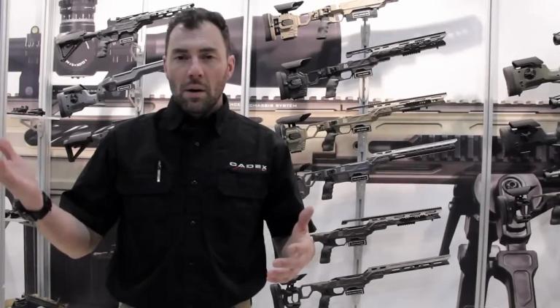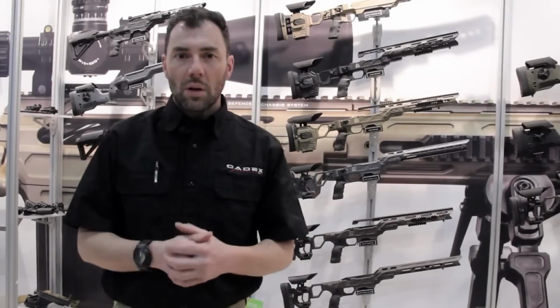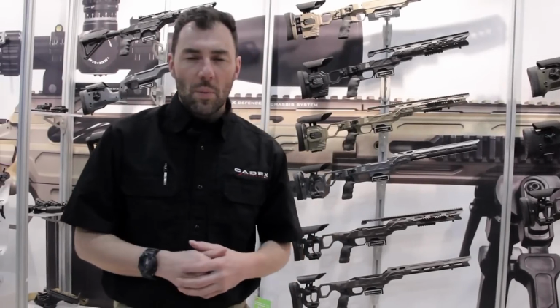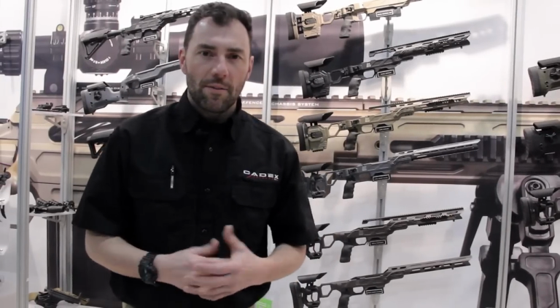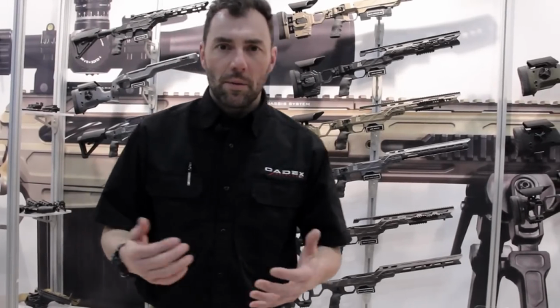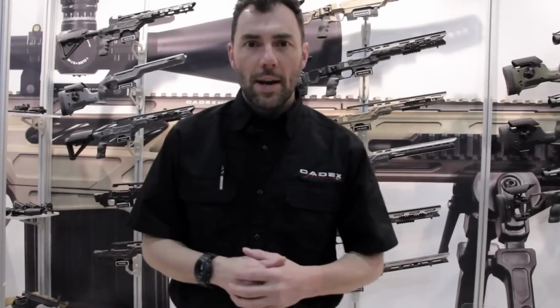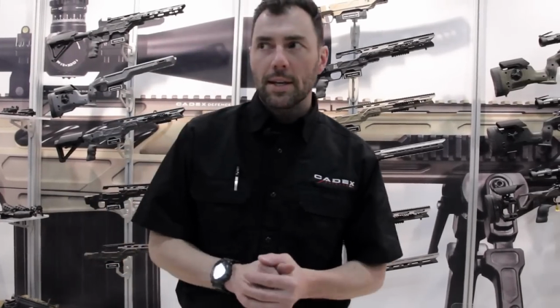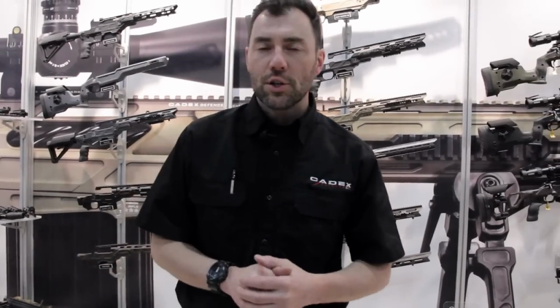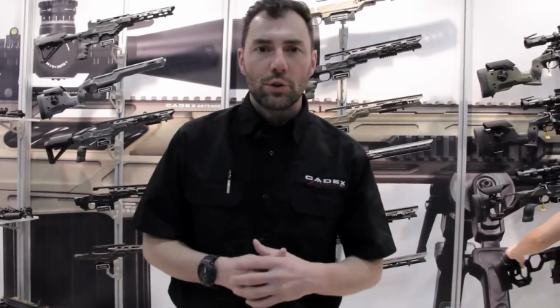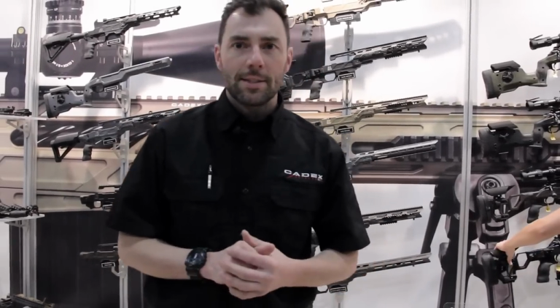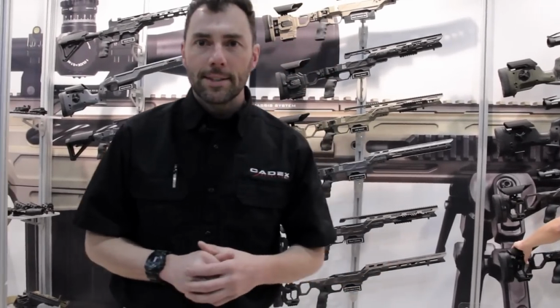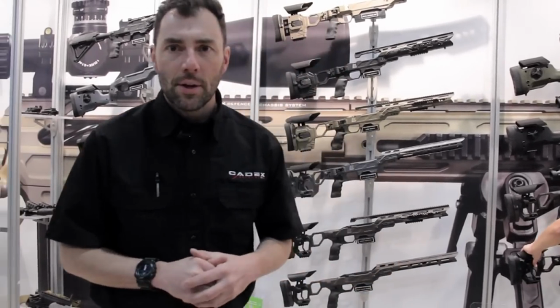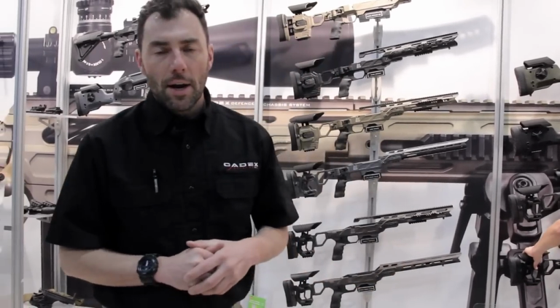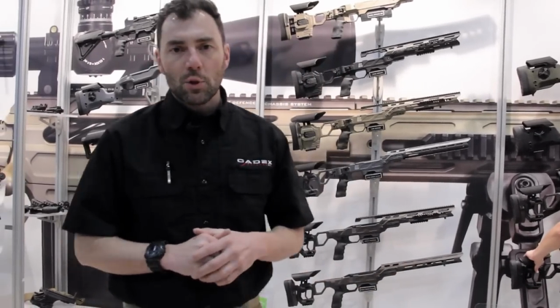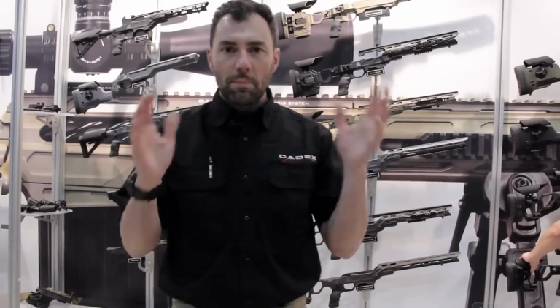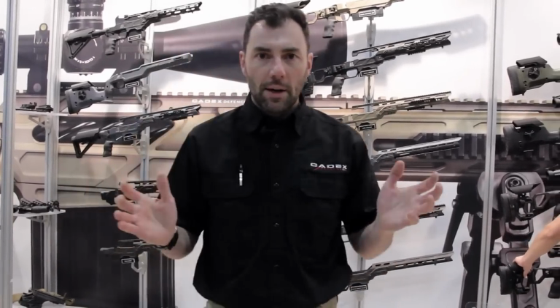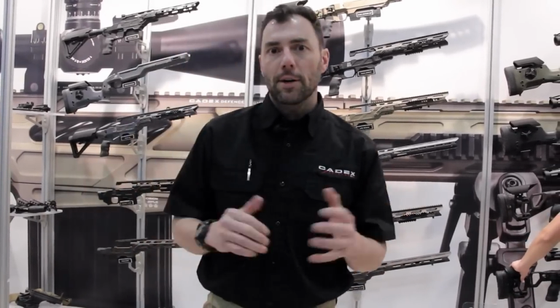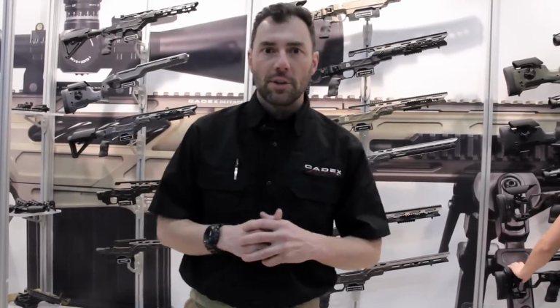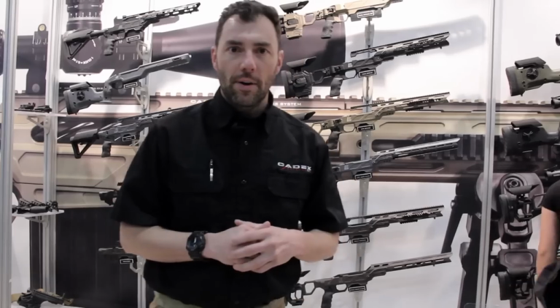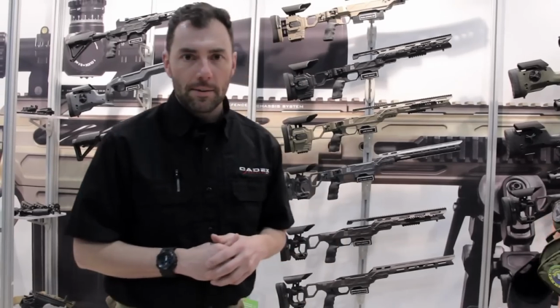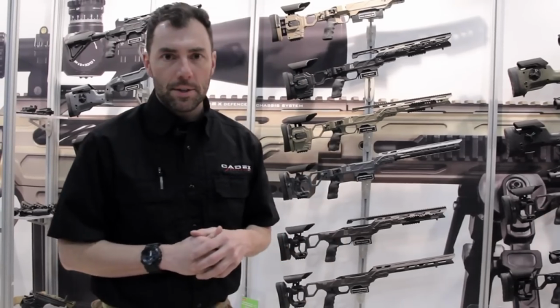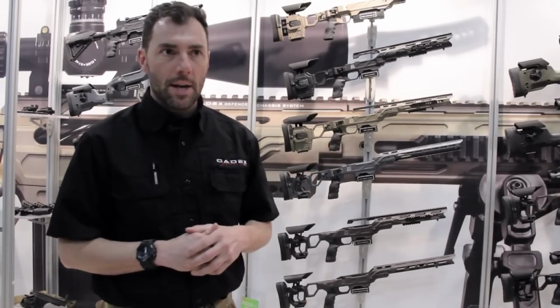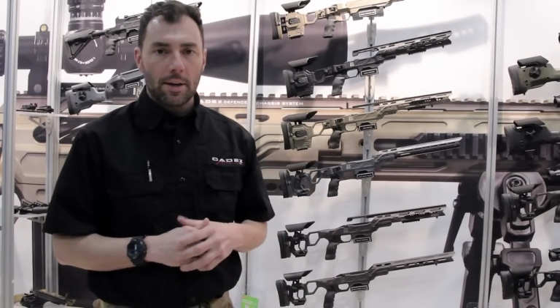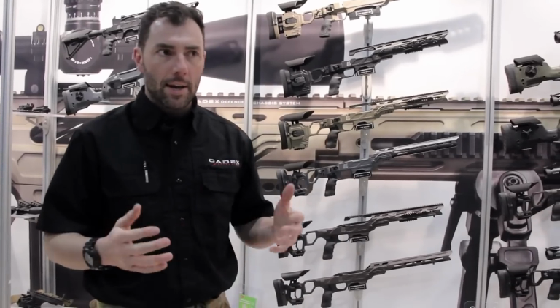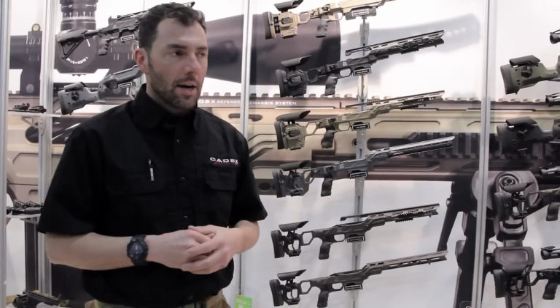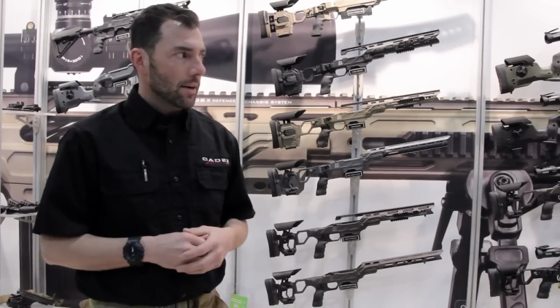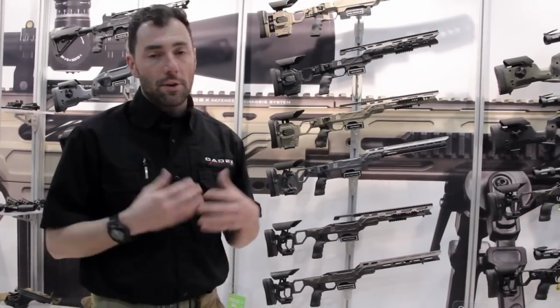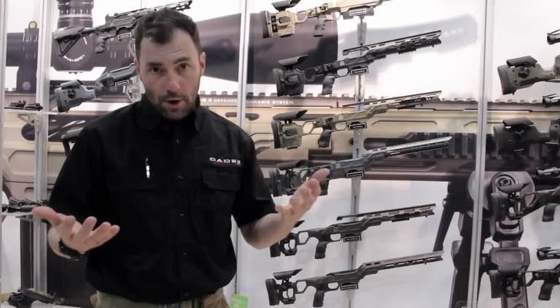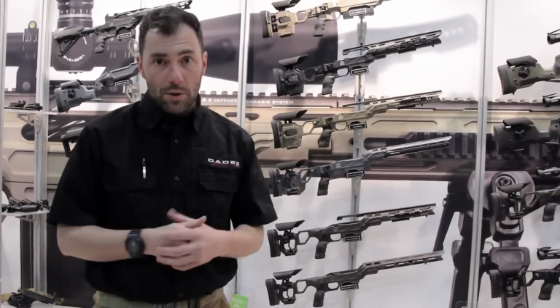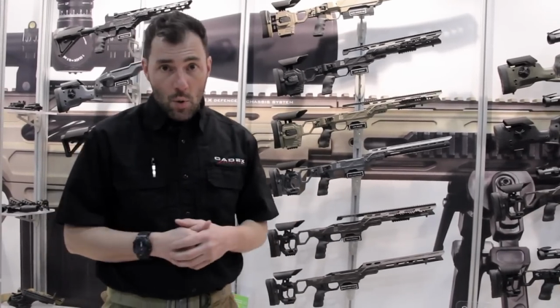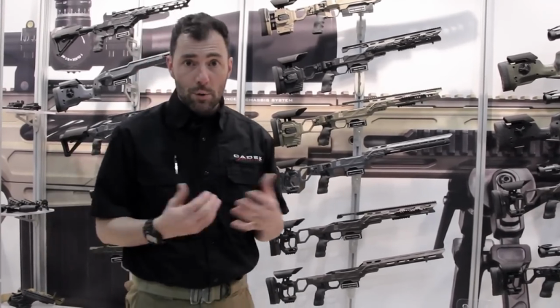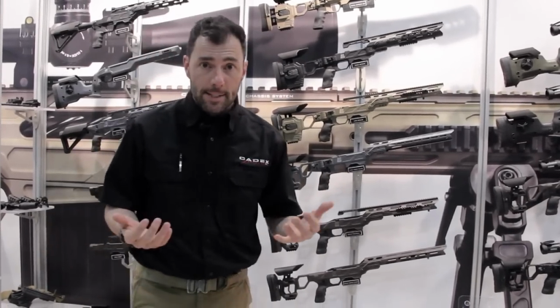Welcome everybody. Phil from Cadex at SHOT Show 2019. We have plenty of new stuff this year at Cadex, starting with the new Nuke chassis.